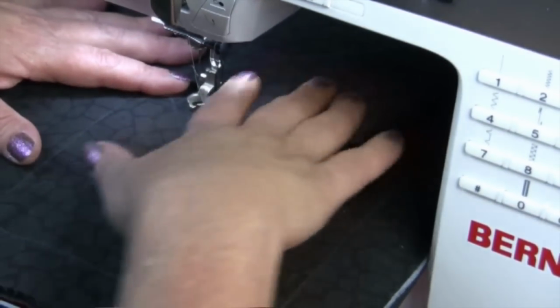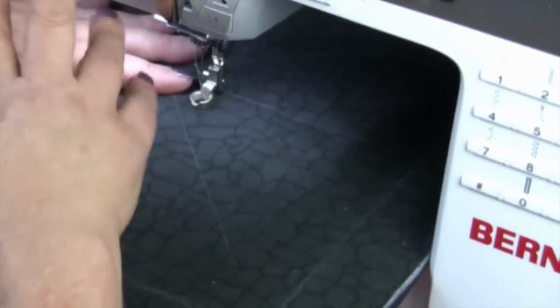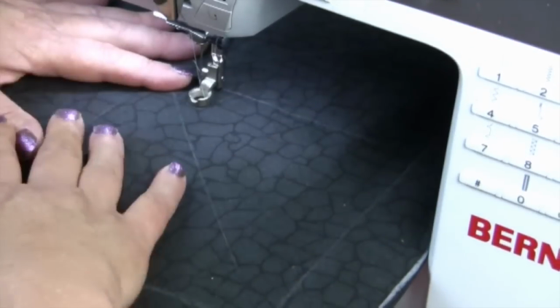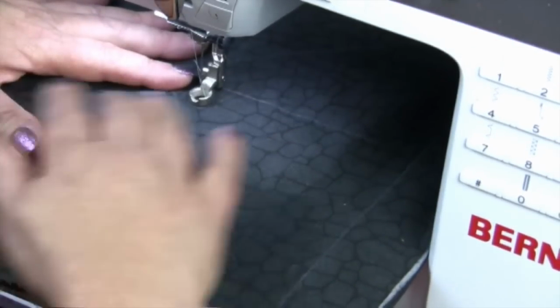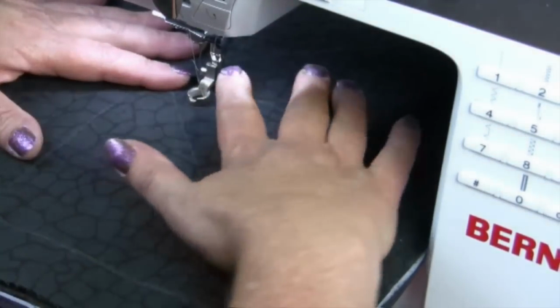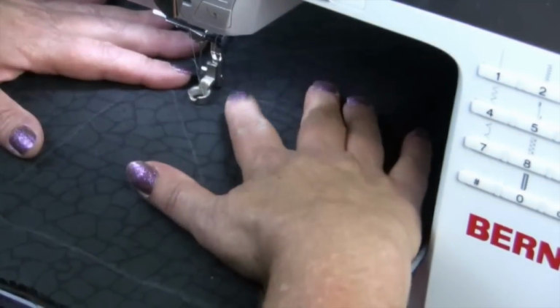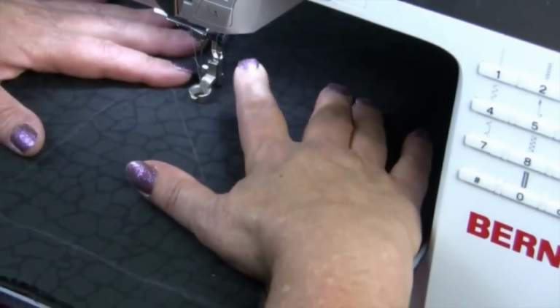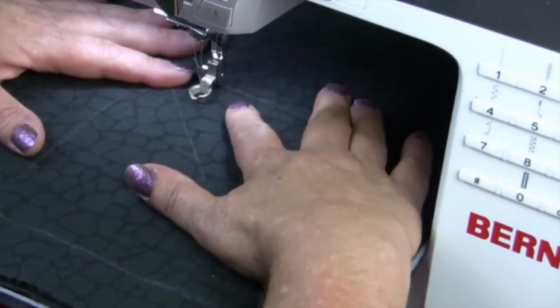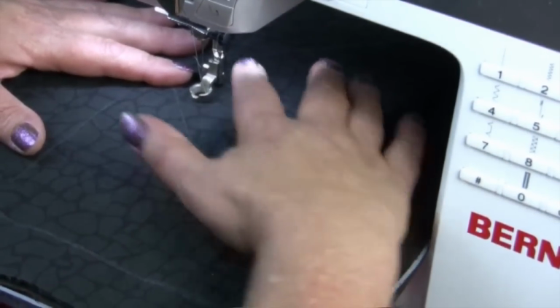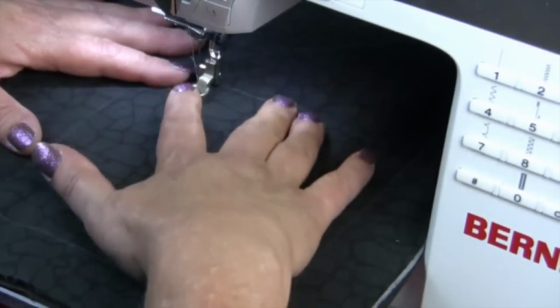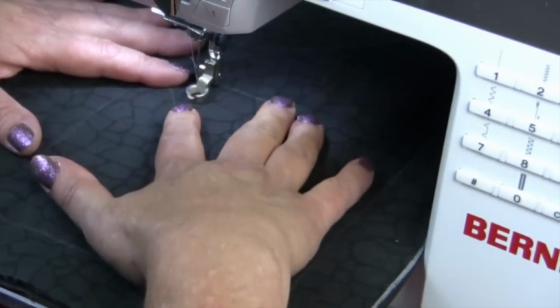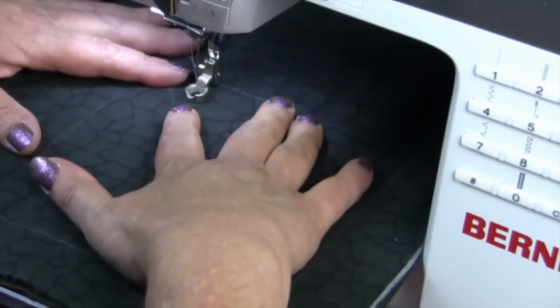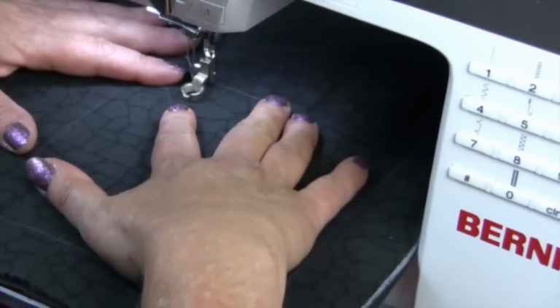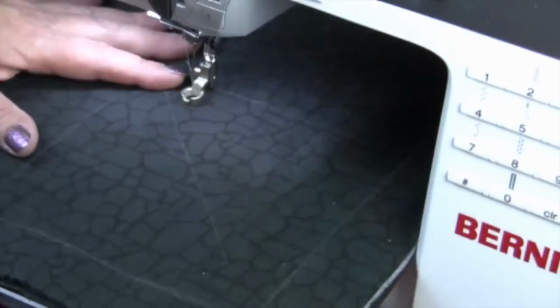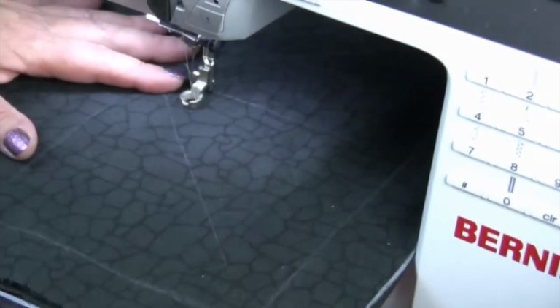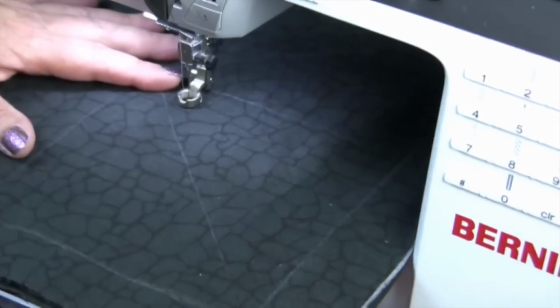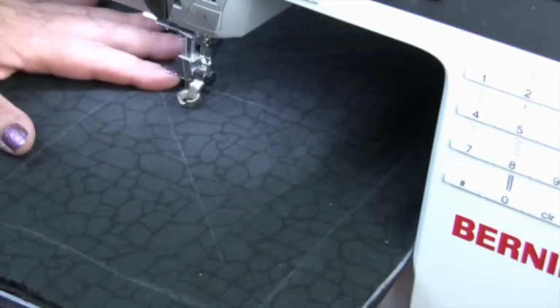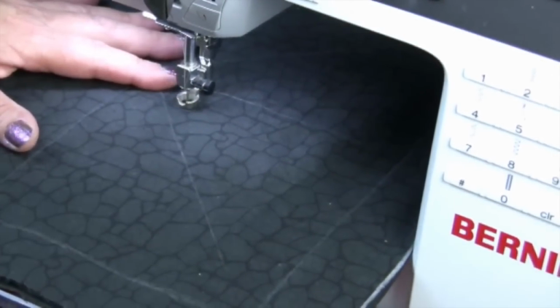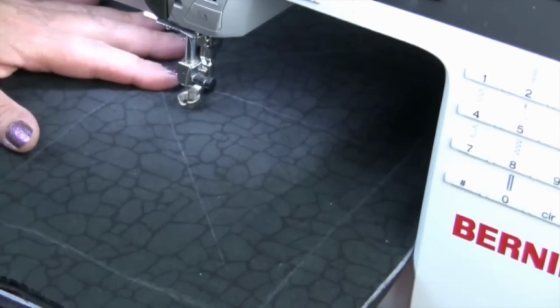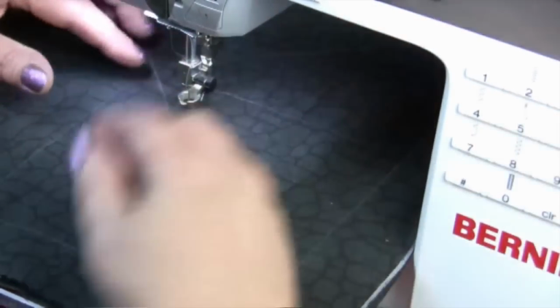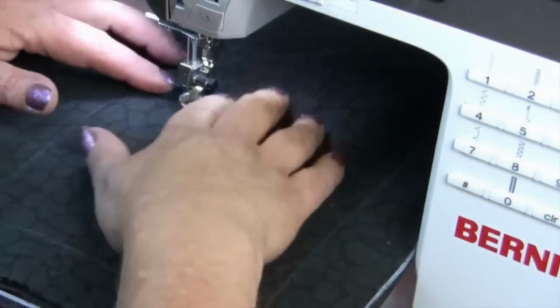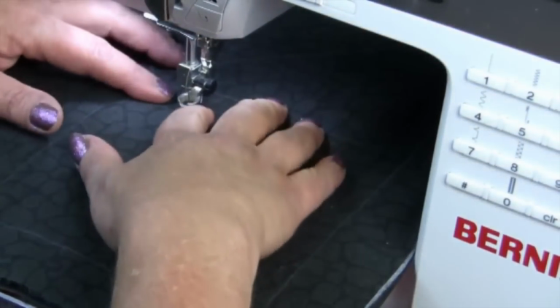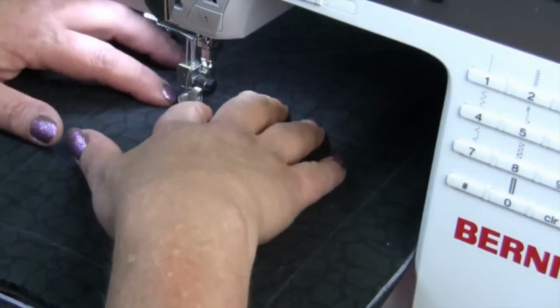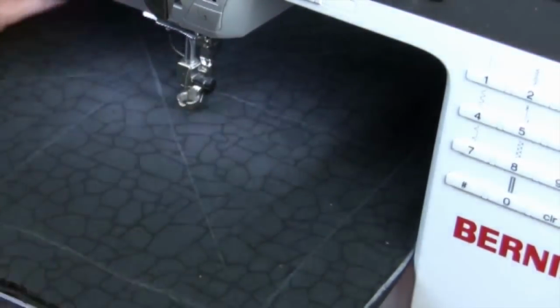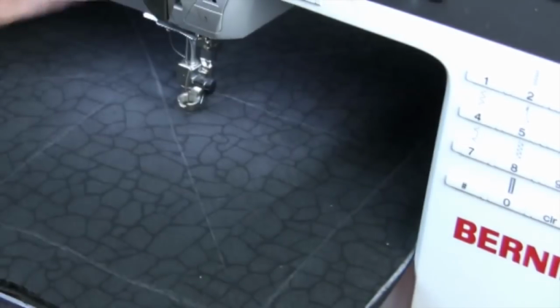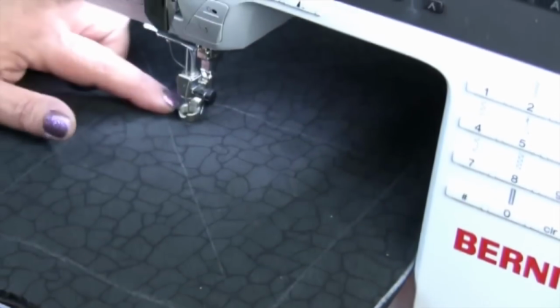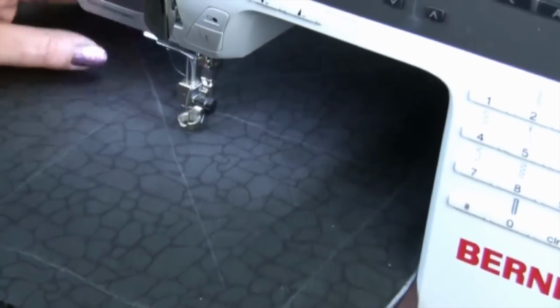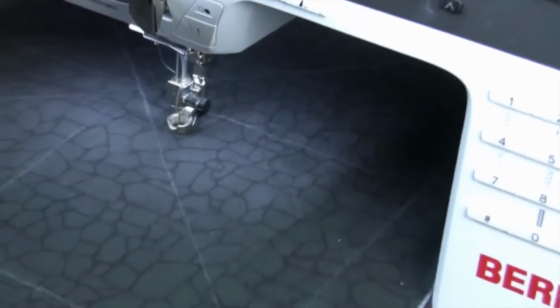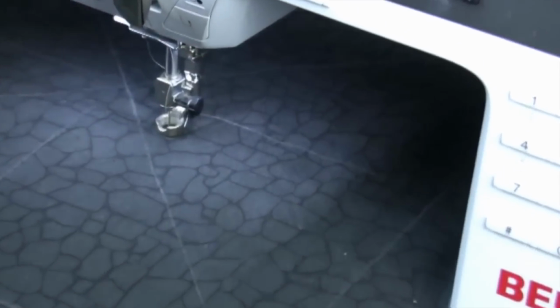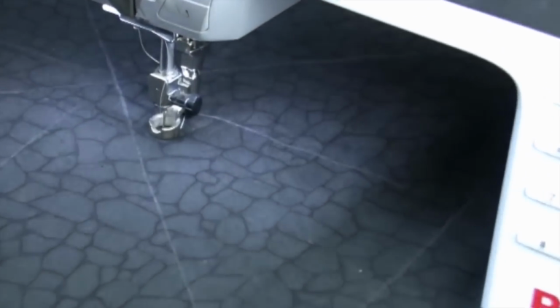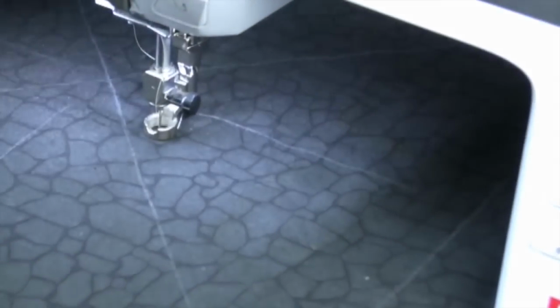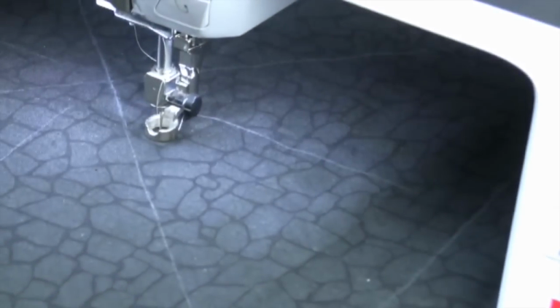With this model of Bernina the foot has a slight hopping motion, so when setting this machine I lower the needle to its lowest point, and that is the position where I will work my setting of the foot height.